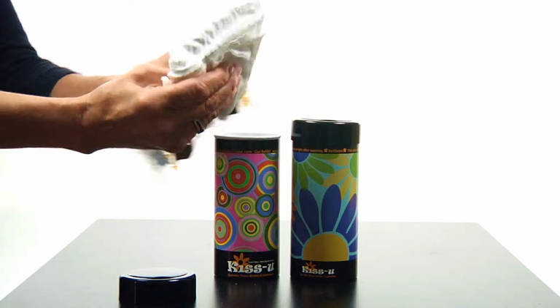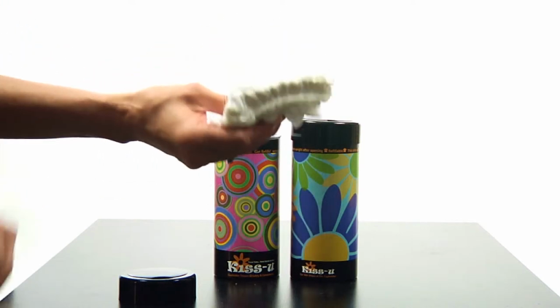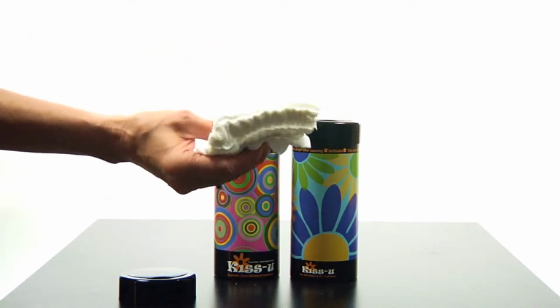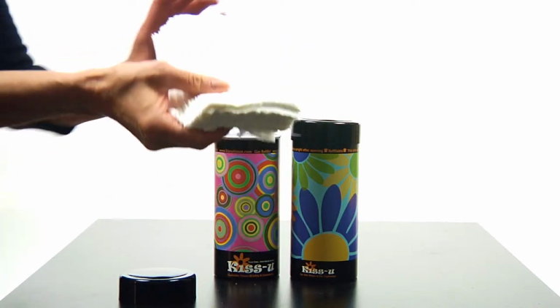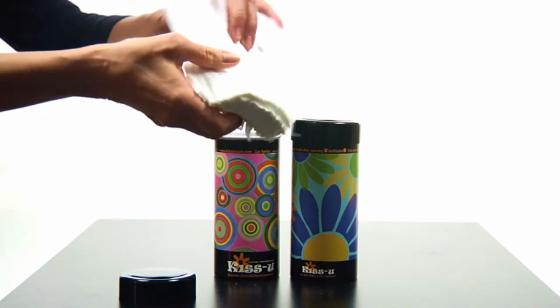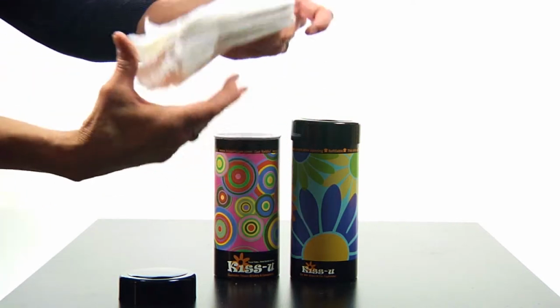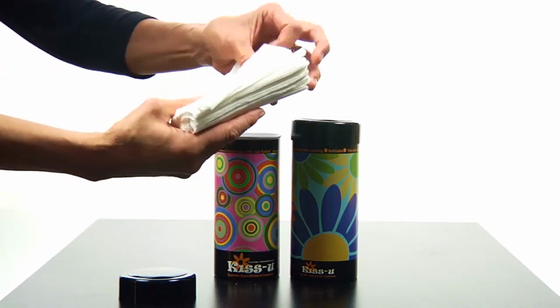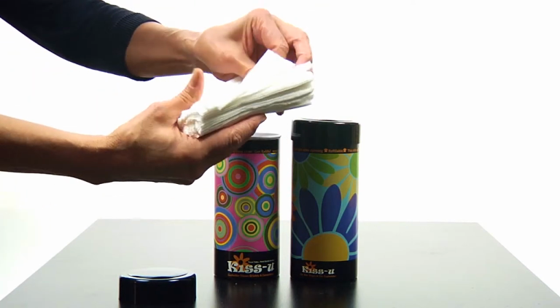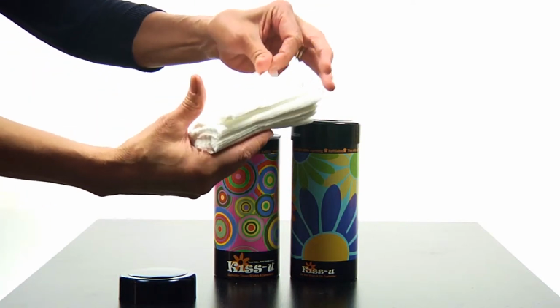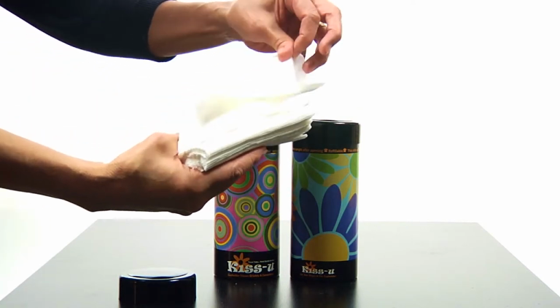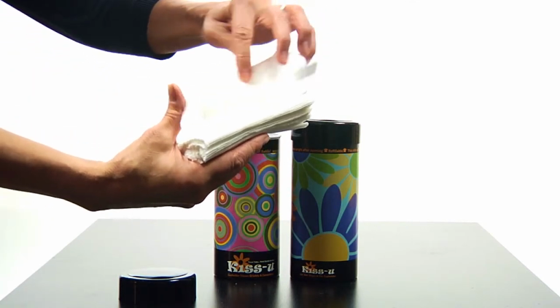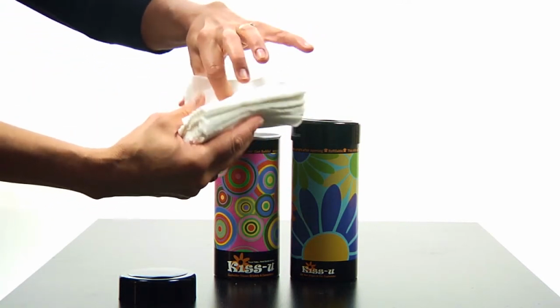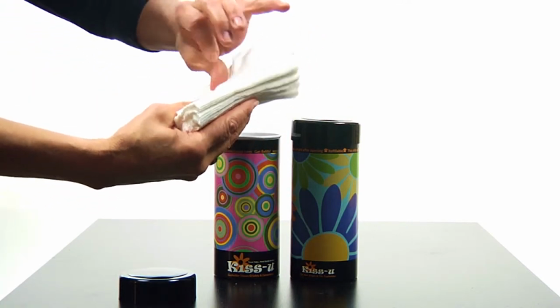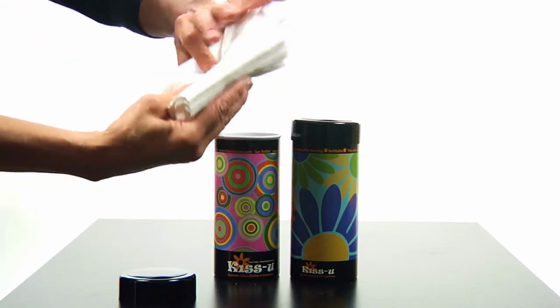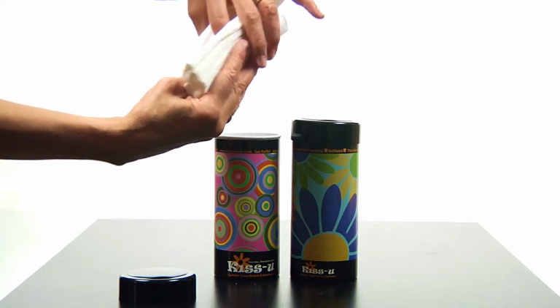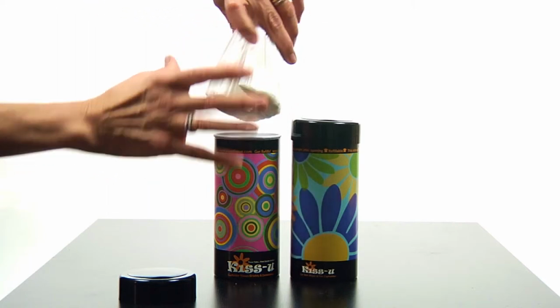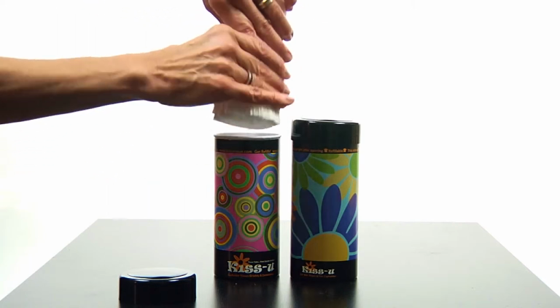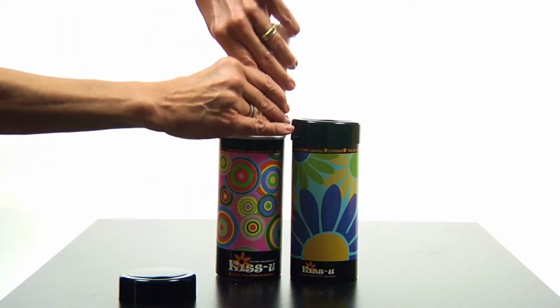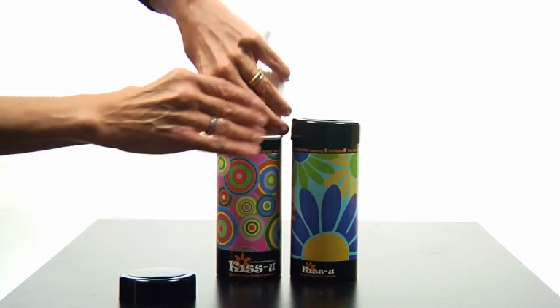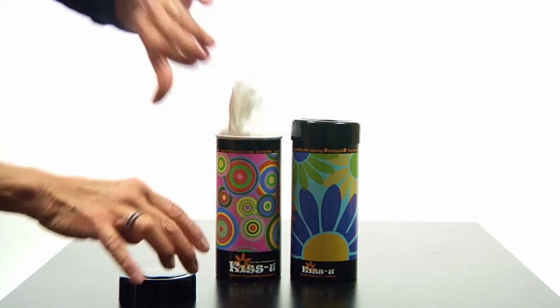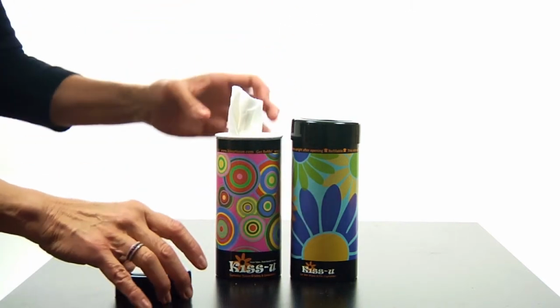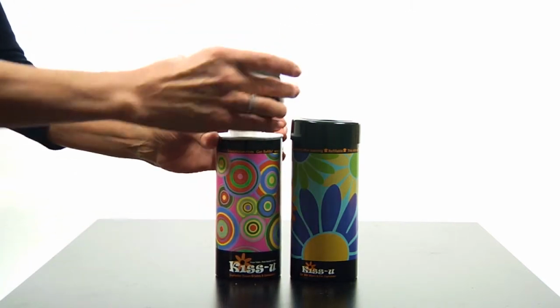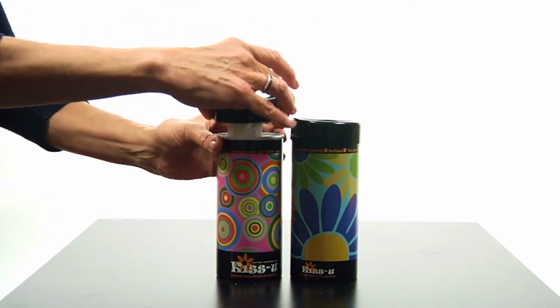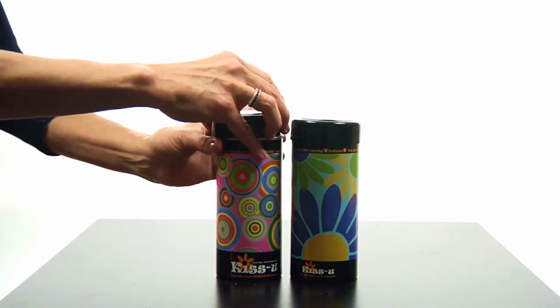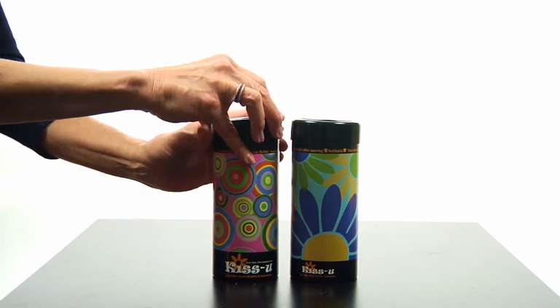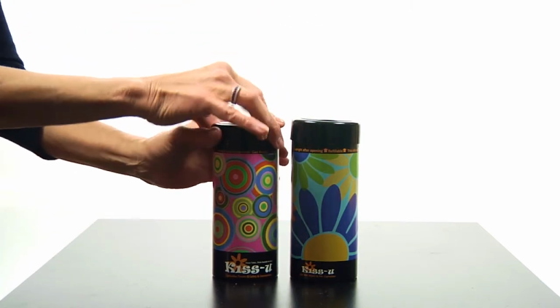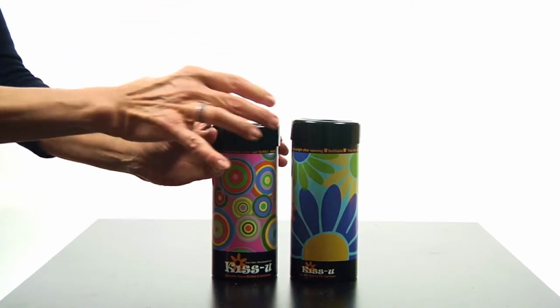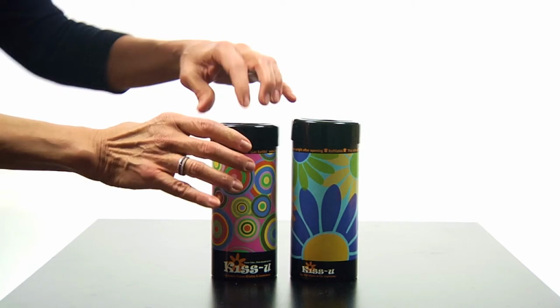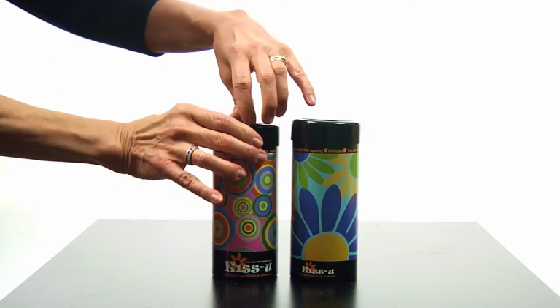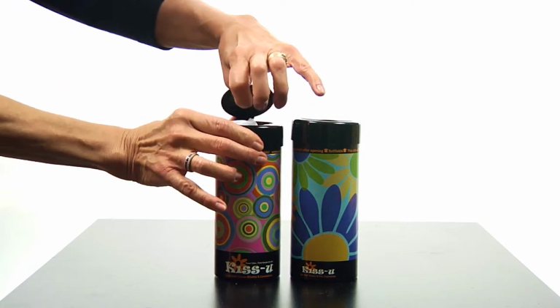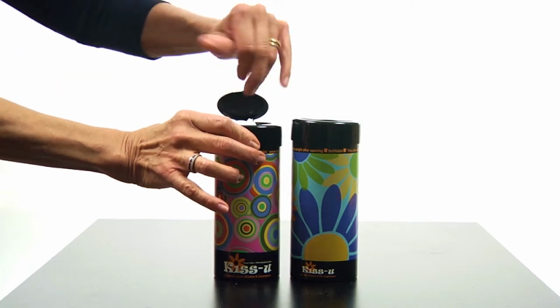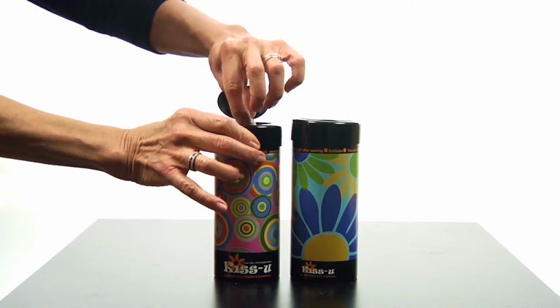Pull the center tissue up so that it looks like a tail. Roll them like this and put them back into the tube. Replace the cap and they're ready to go.